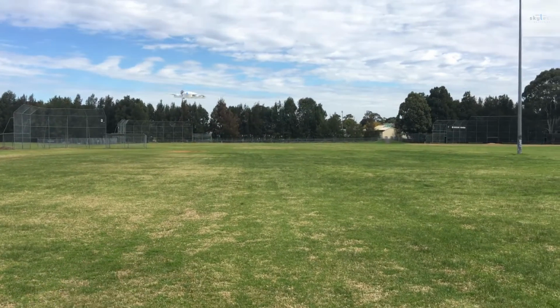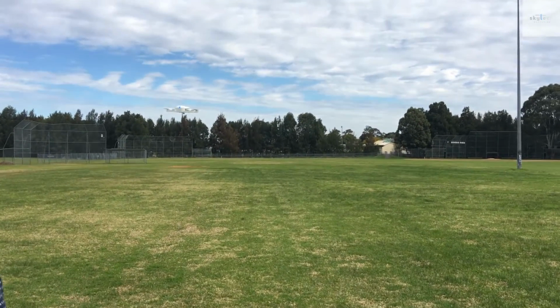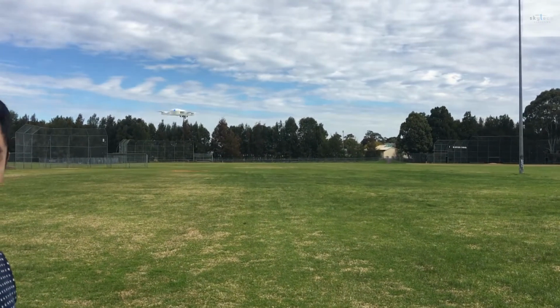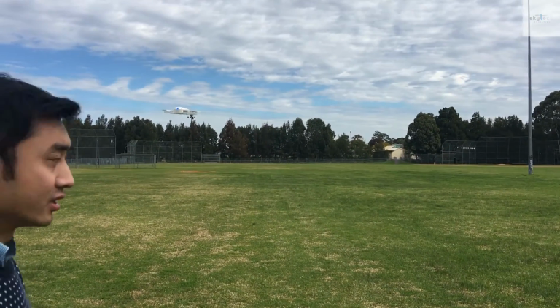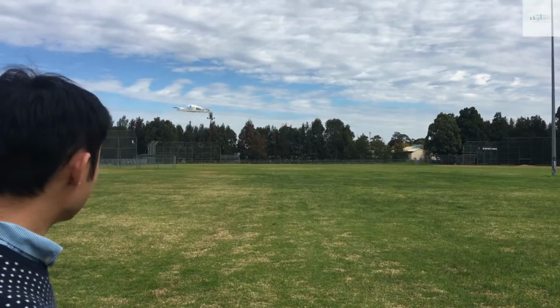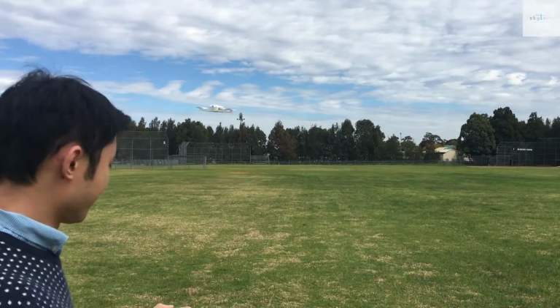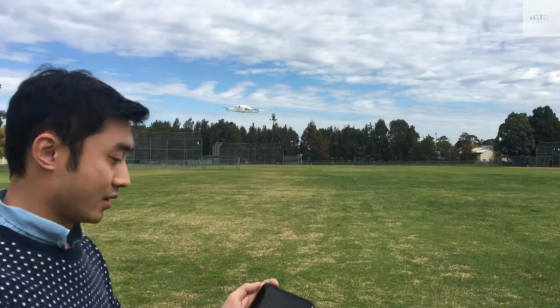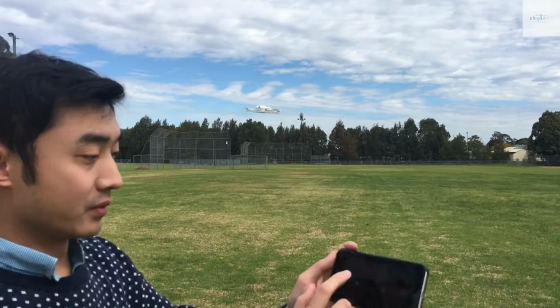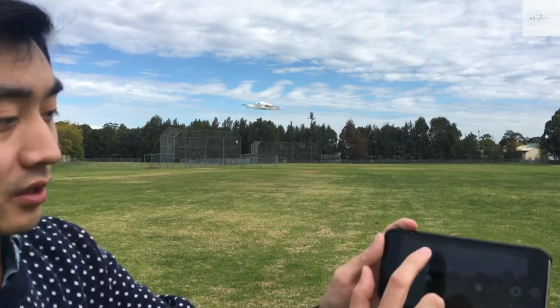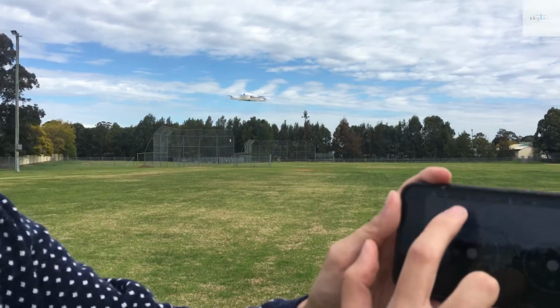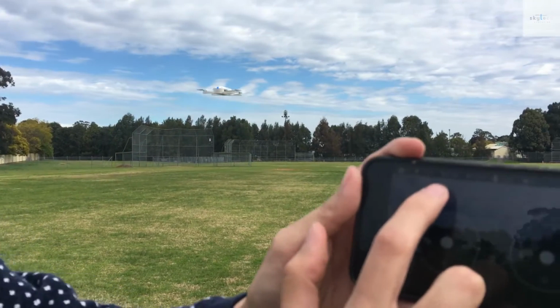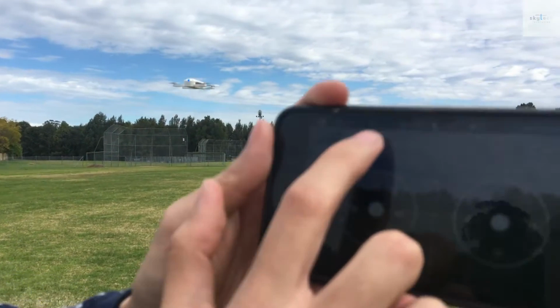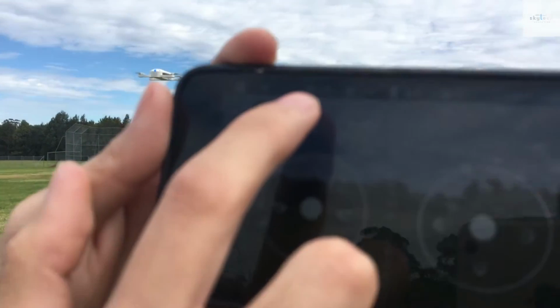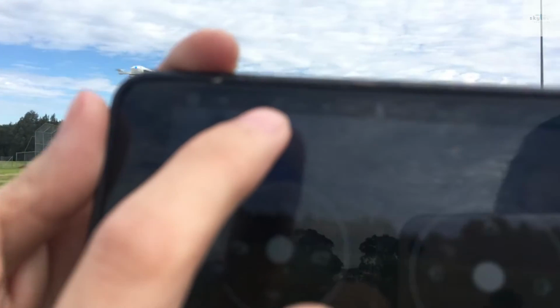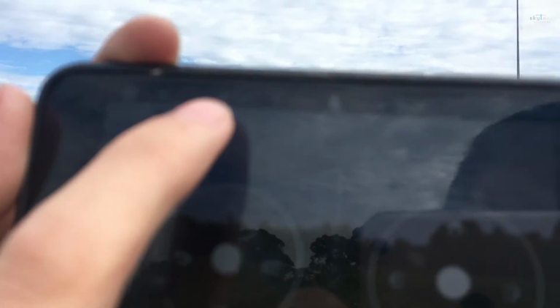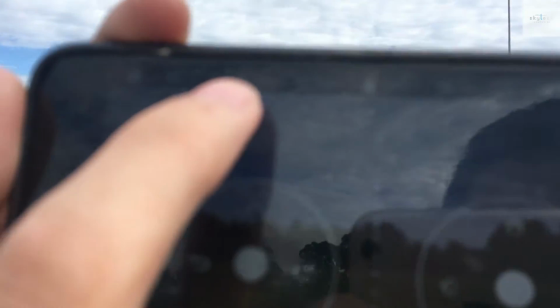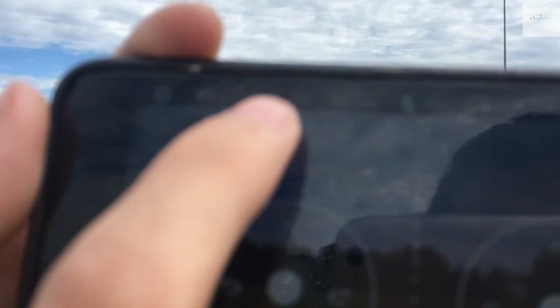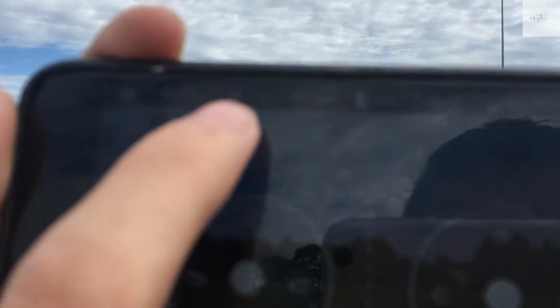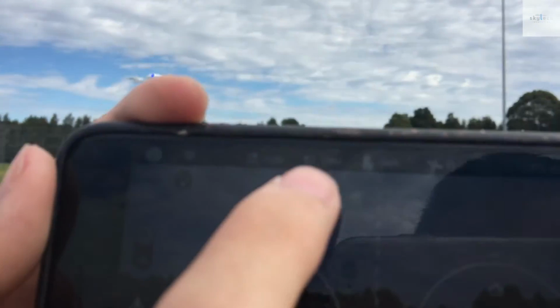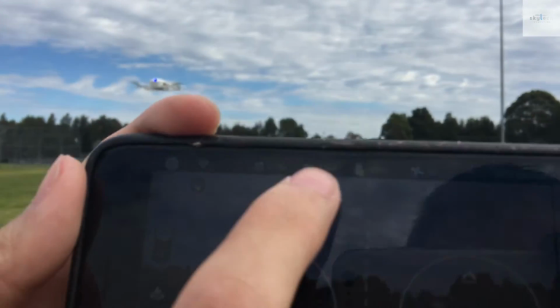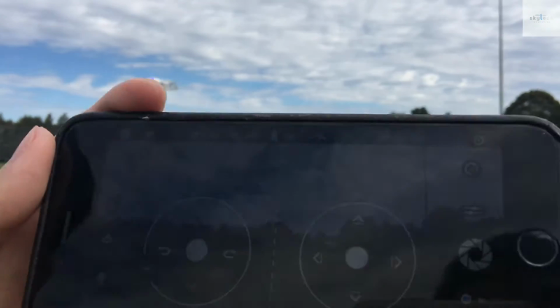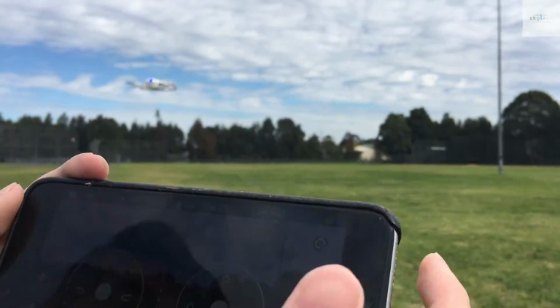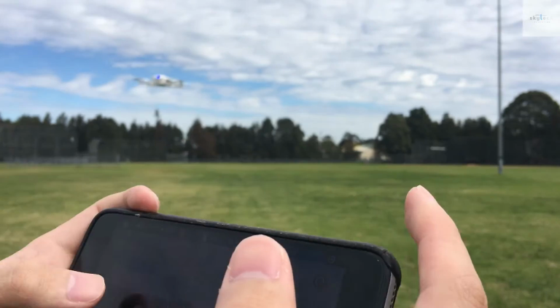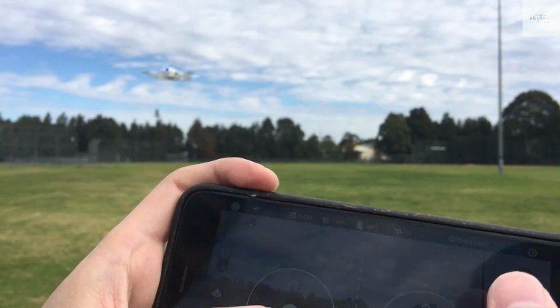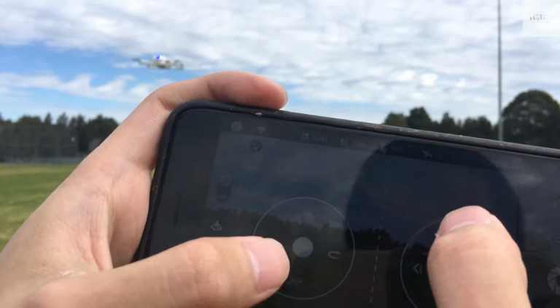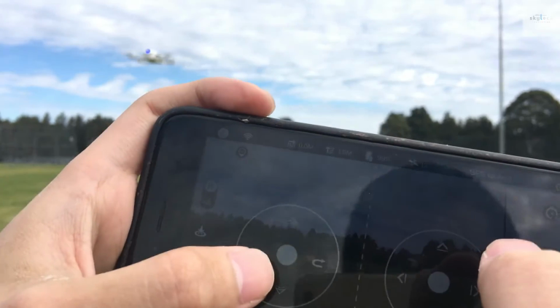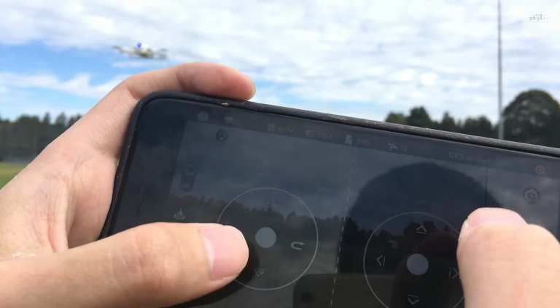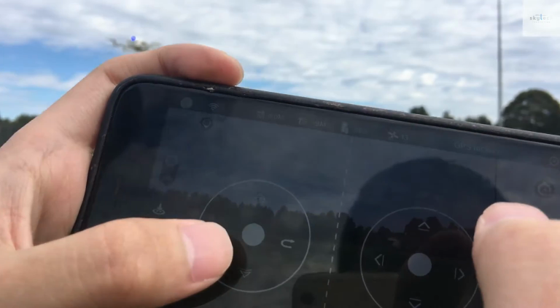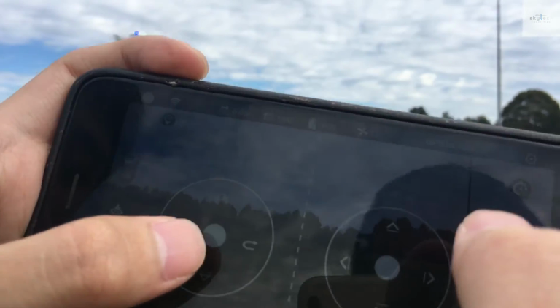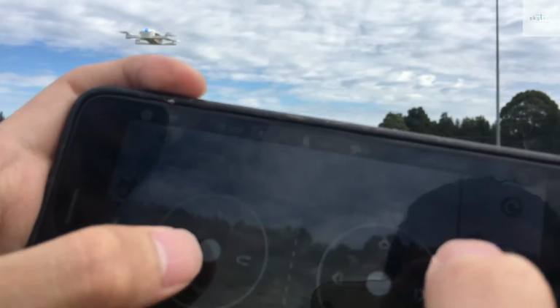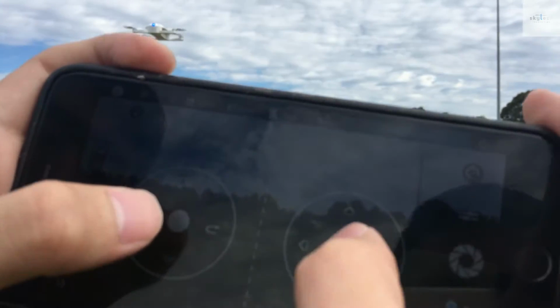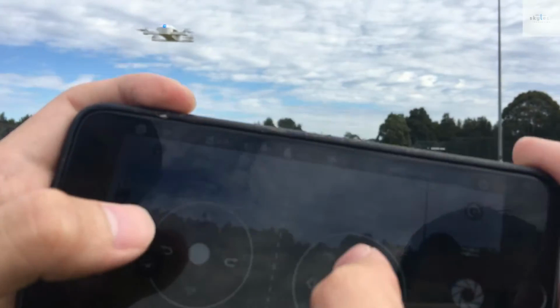It's a little bit windy now. You can tell the distance here — 0 meters, around 2 meters height. Now let's go forward.